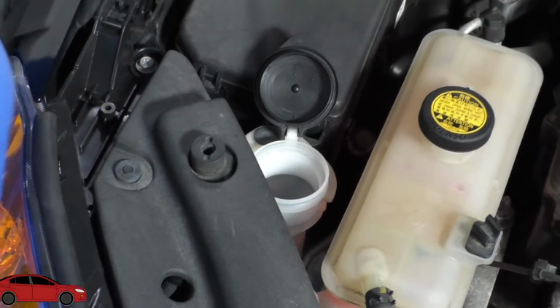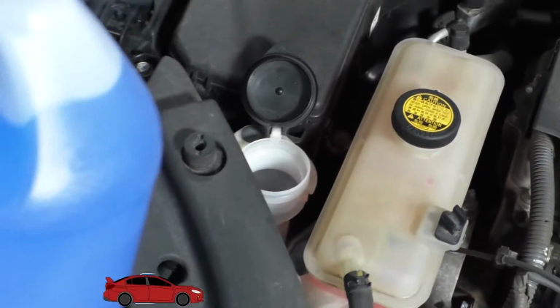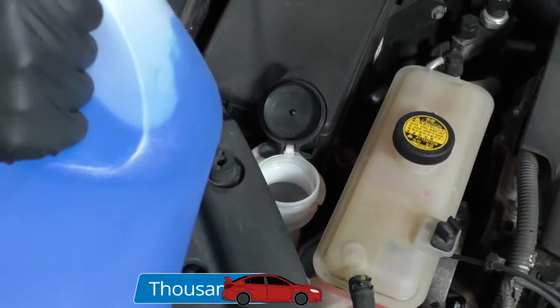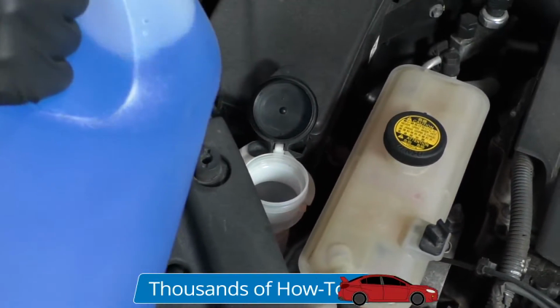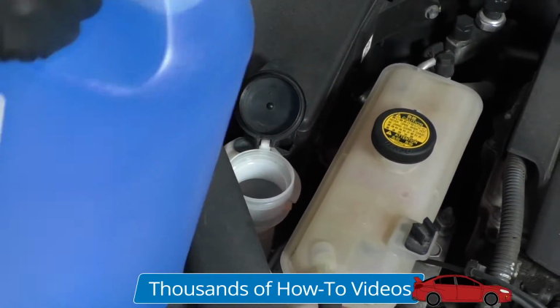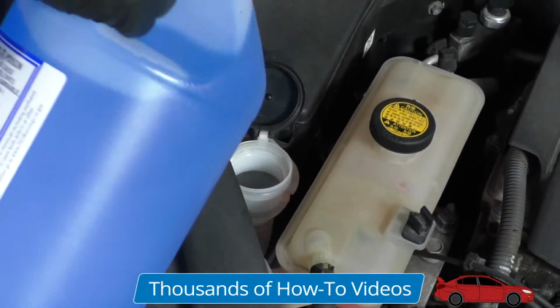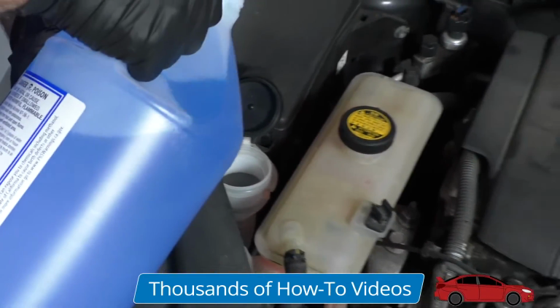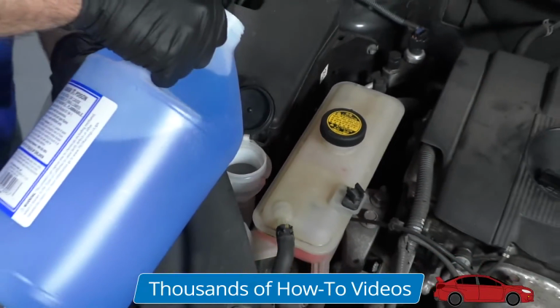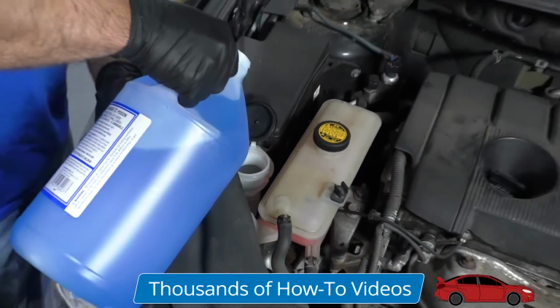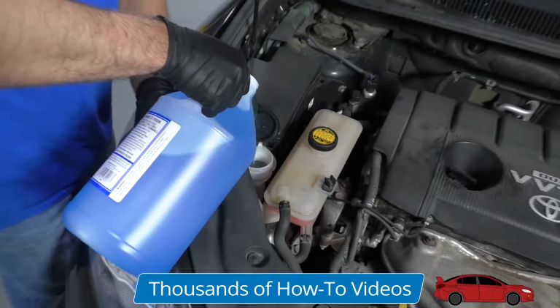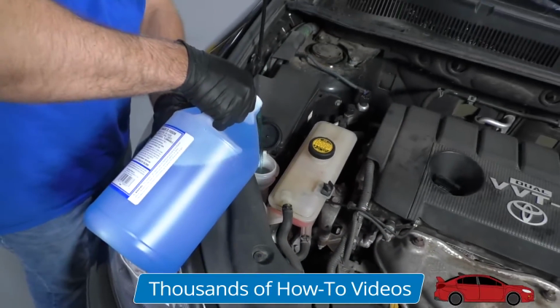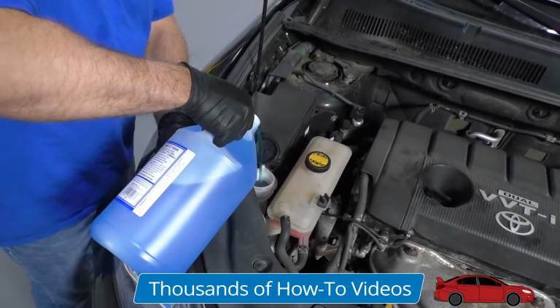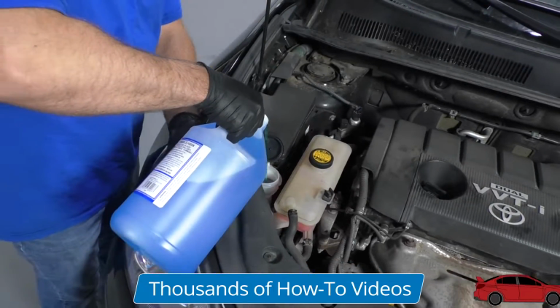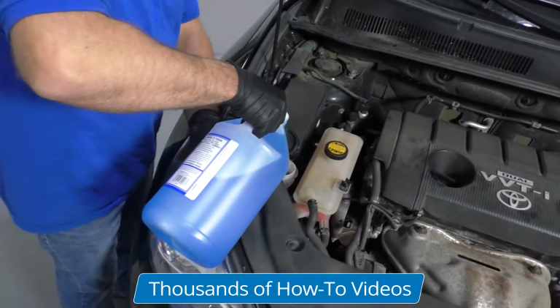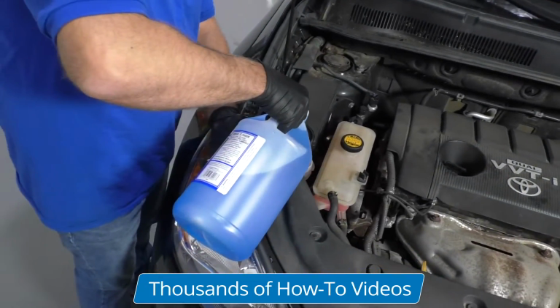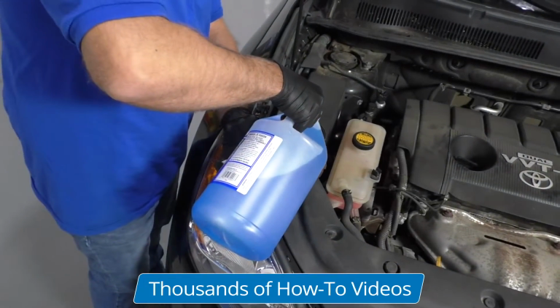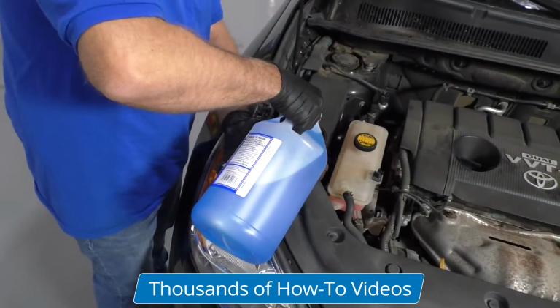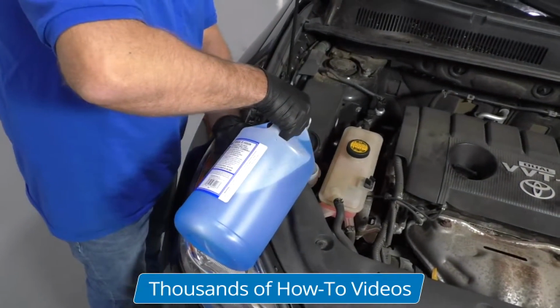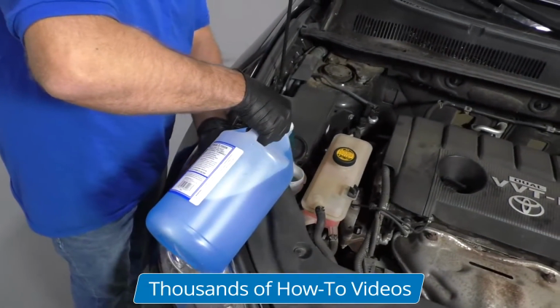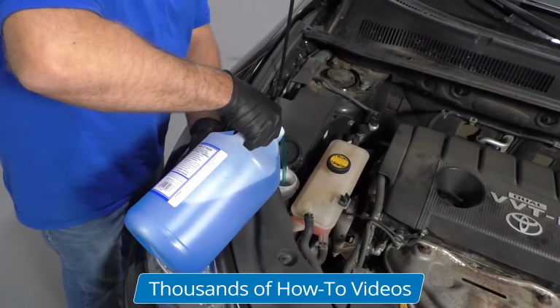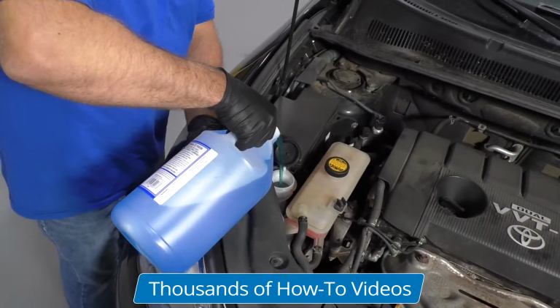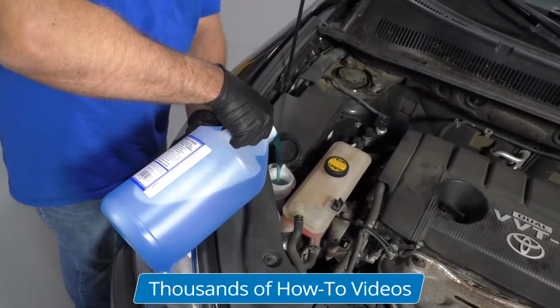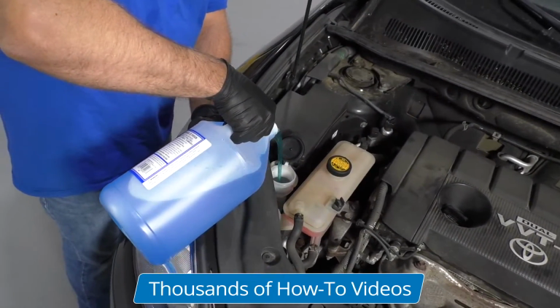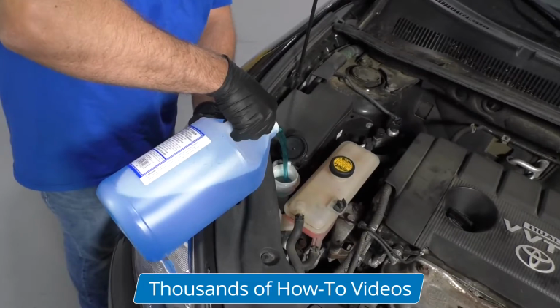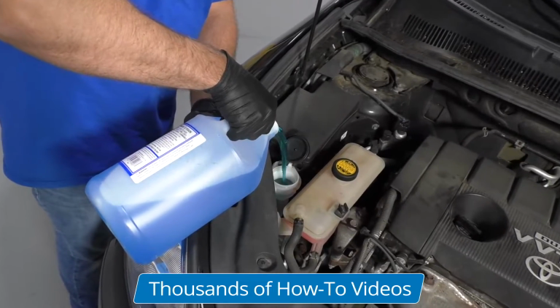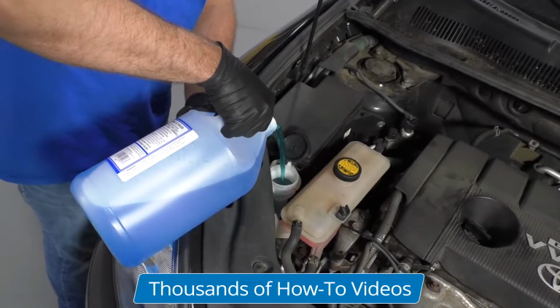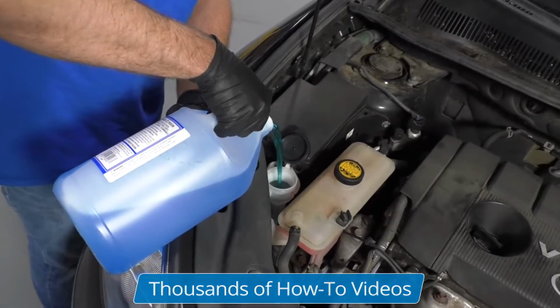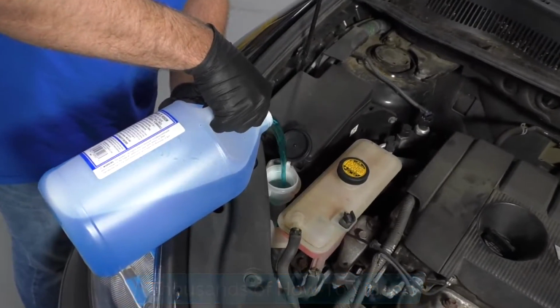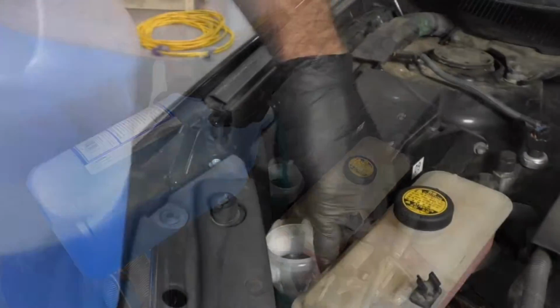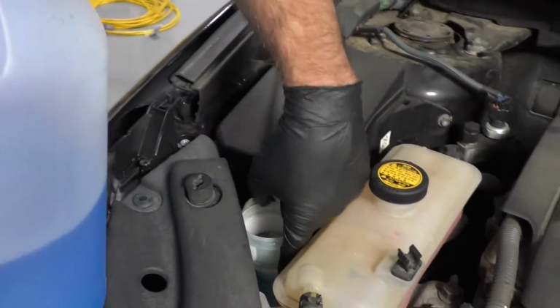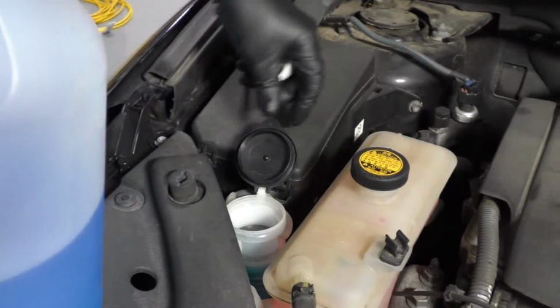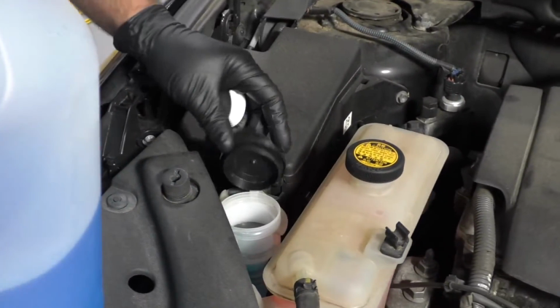Take some wash fluid. They make different kinds of wash fluid — some for bugs, some for ice in the wintertime. So we'll just fill this up. And that's filled up to there.